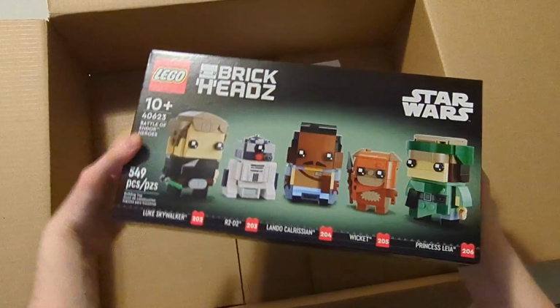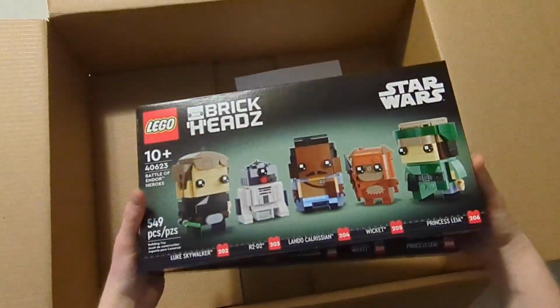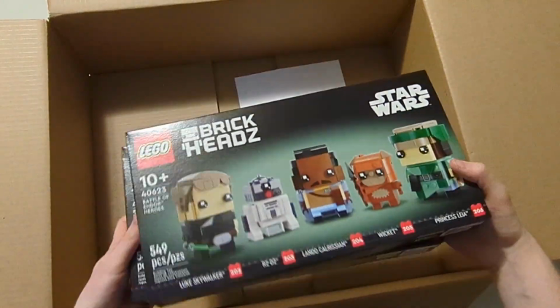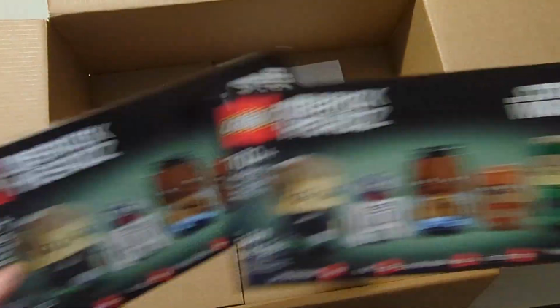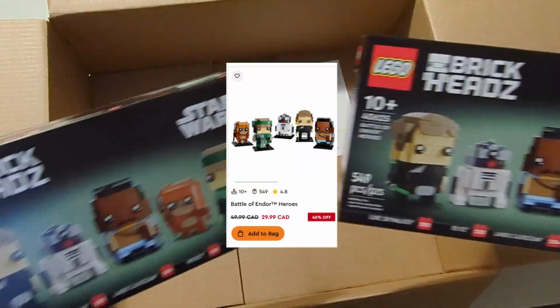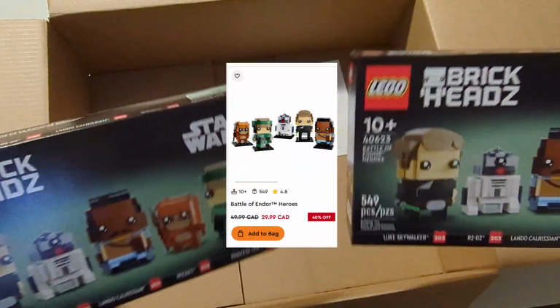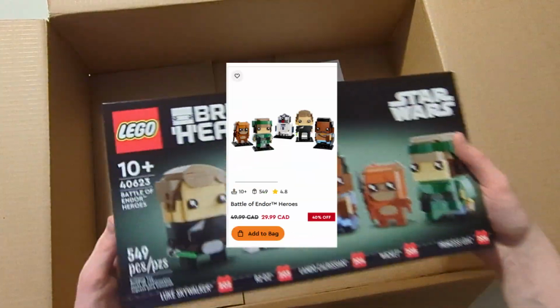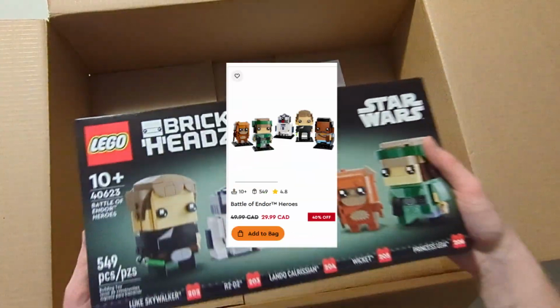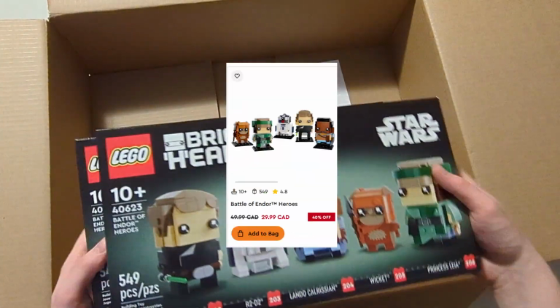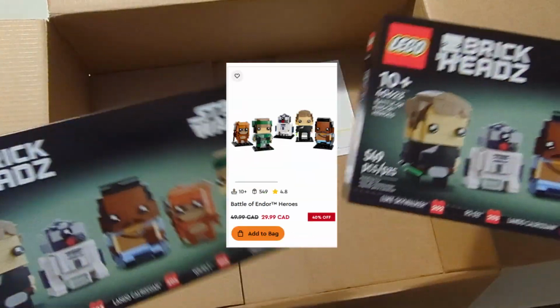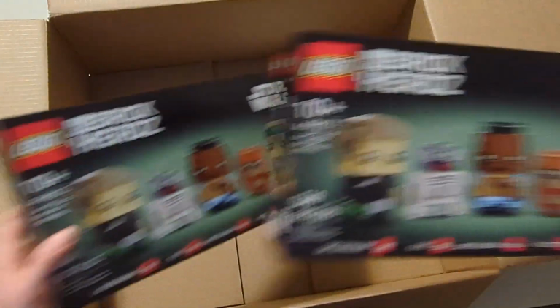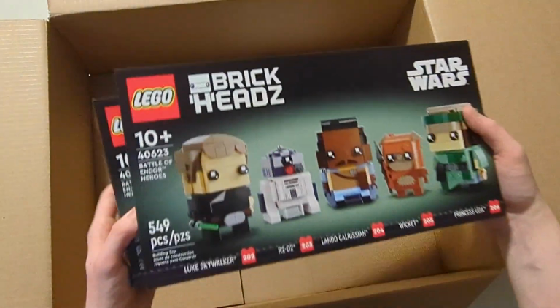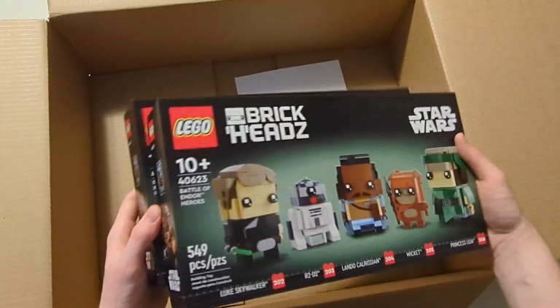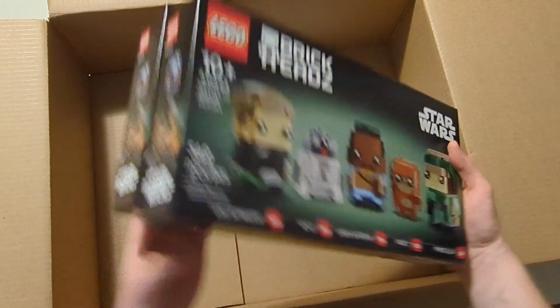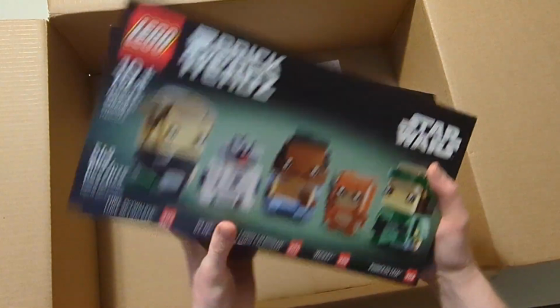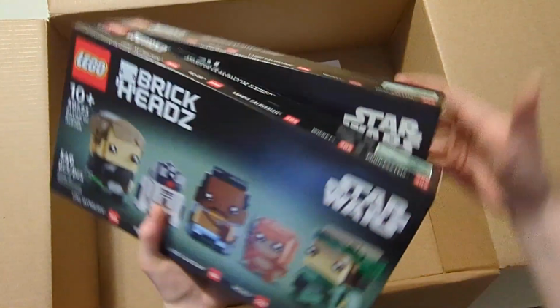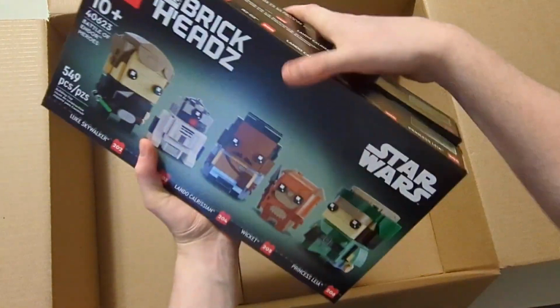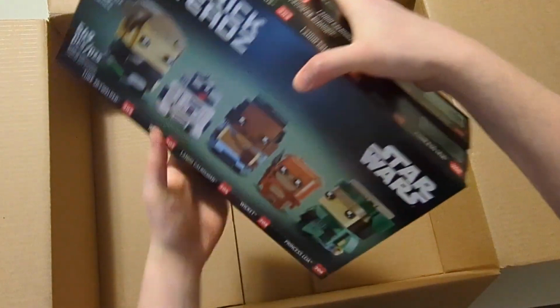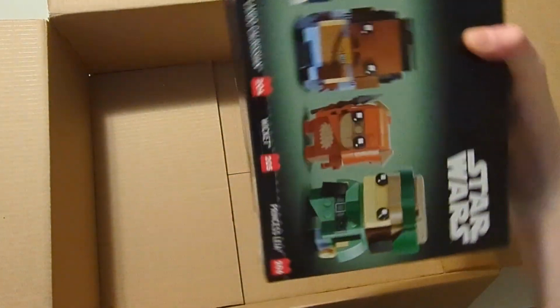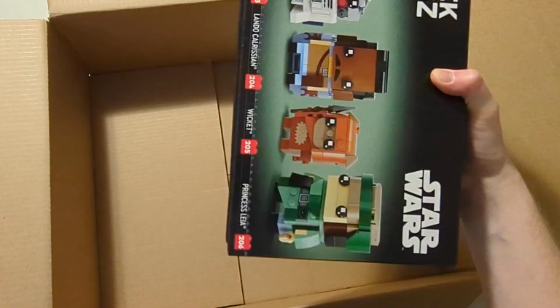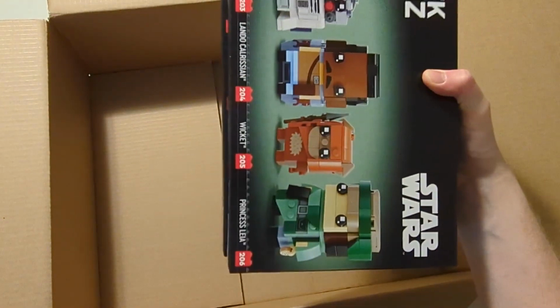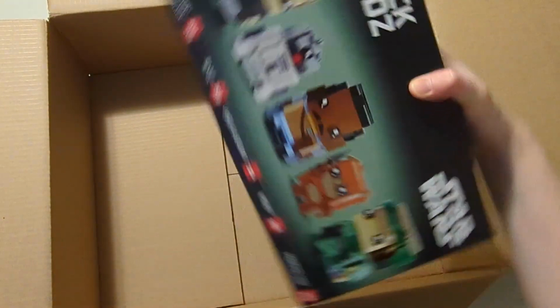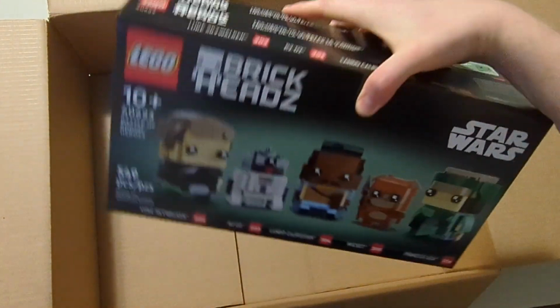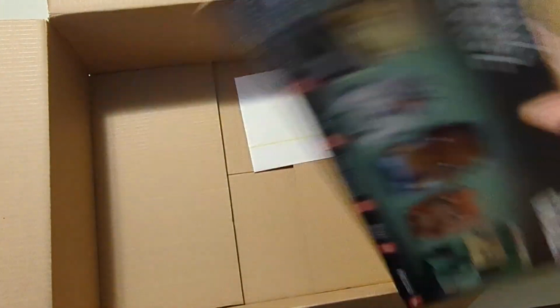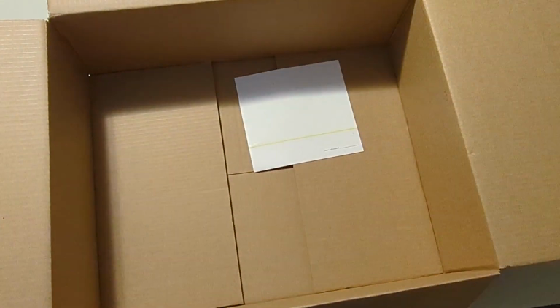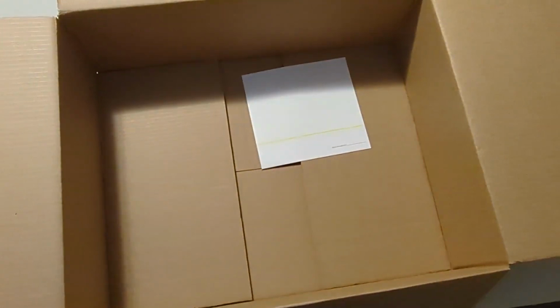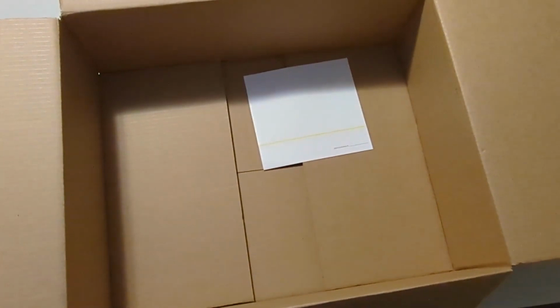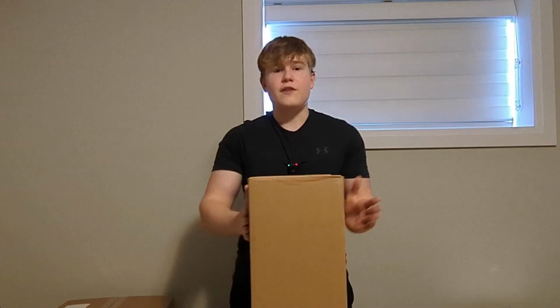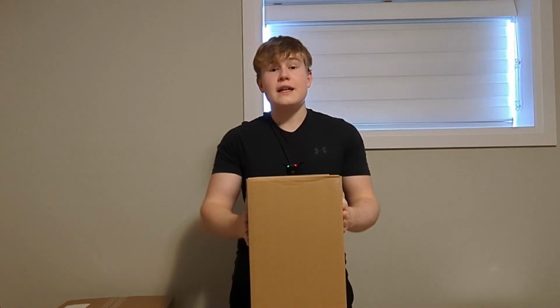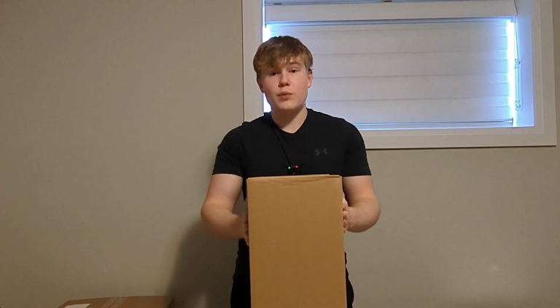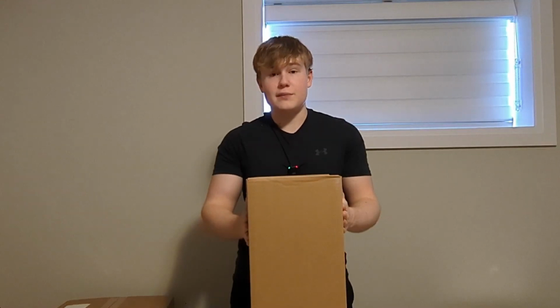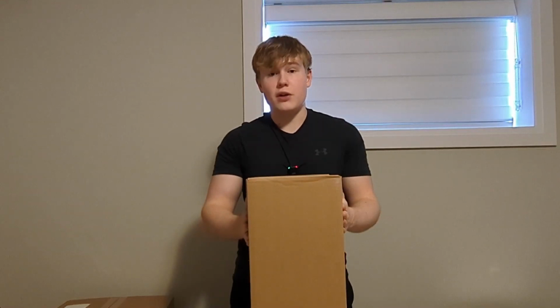I actually made a mistake — I thought this set was retiring, so I ended up buying two in this box, and I think I bought more because it was 40% off. I bought them before it was back-ordered, so there was no real way to know if it was retiring this year. I guess I just have to hold them for next year, so it's not that big of a deal.